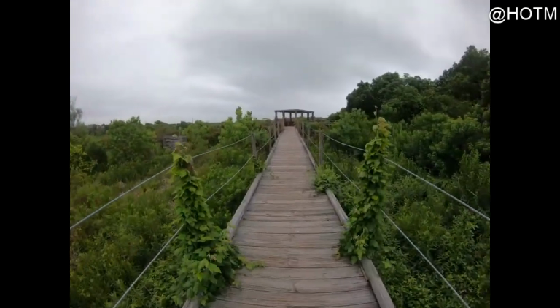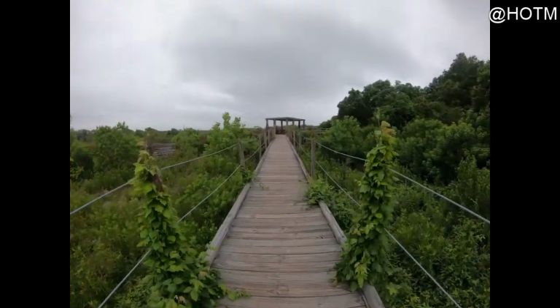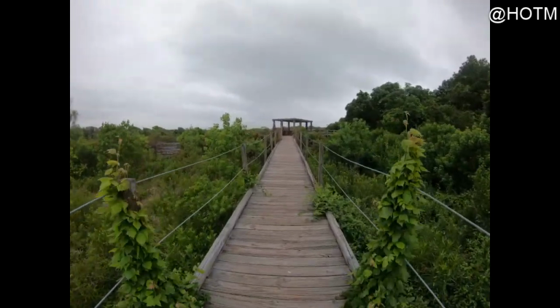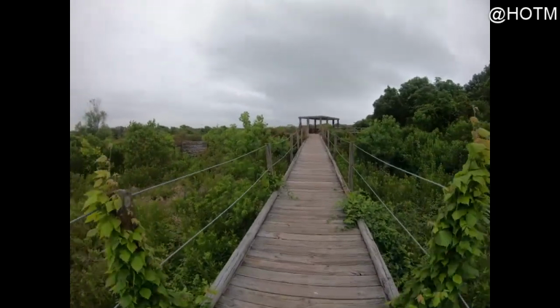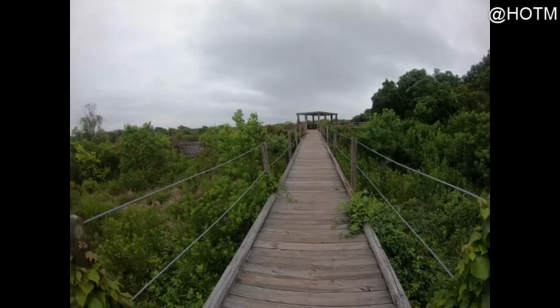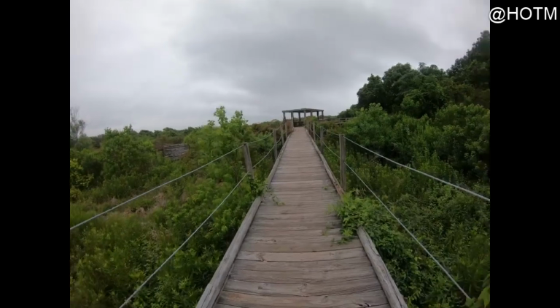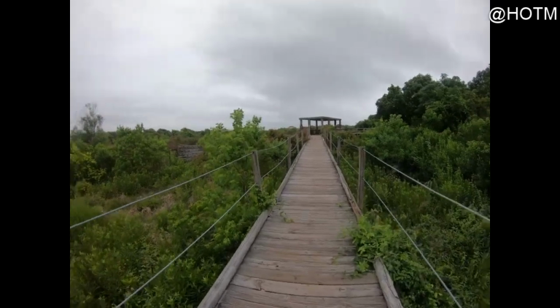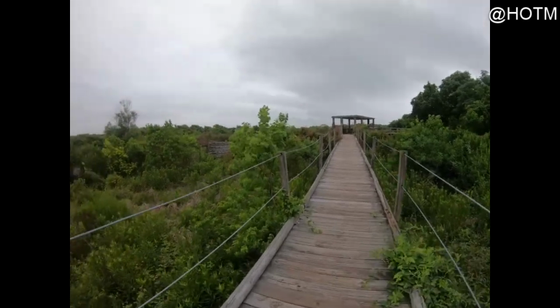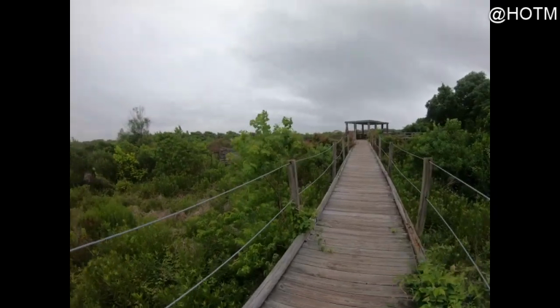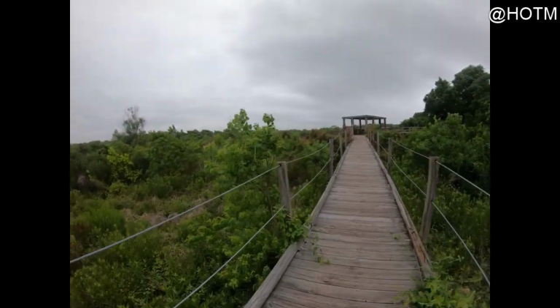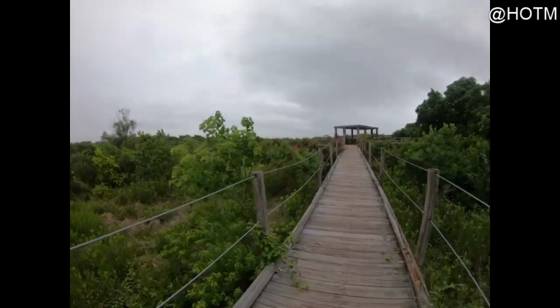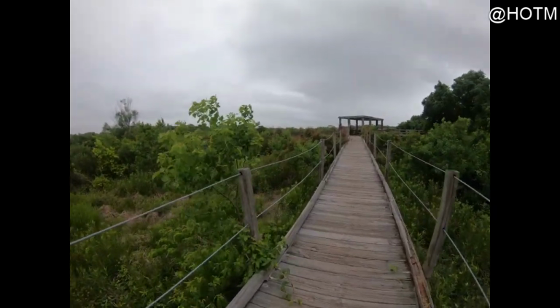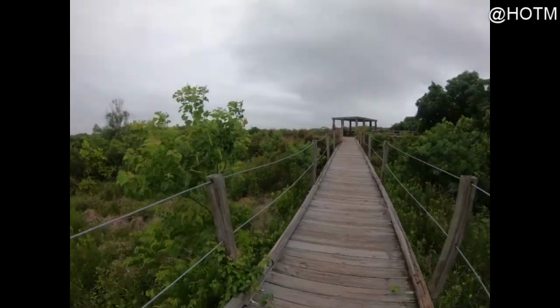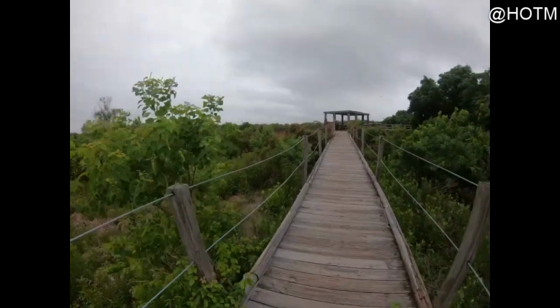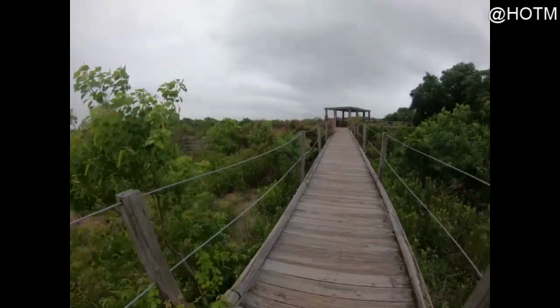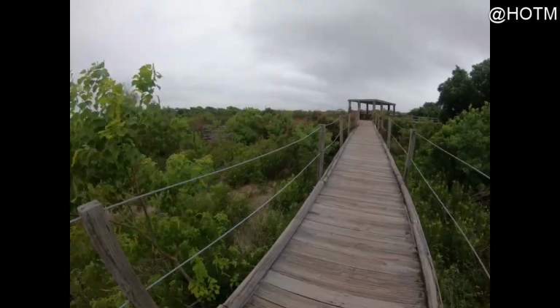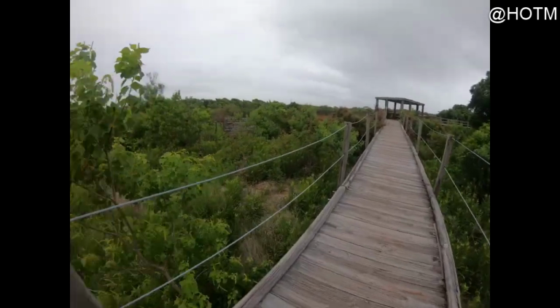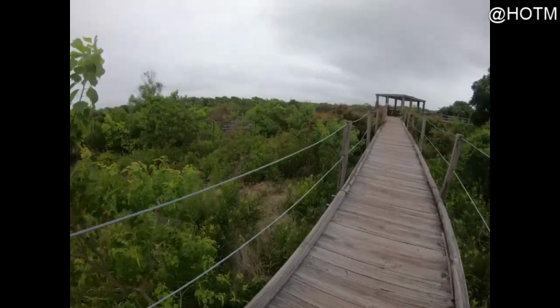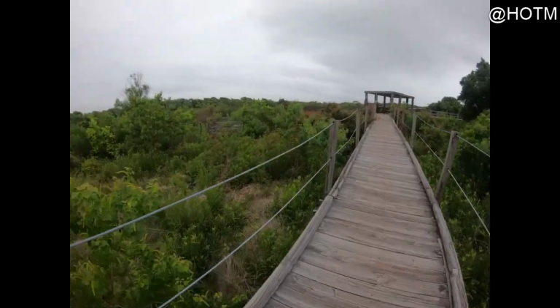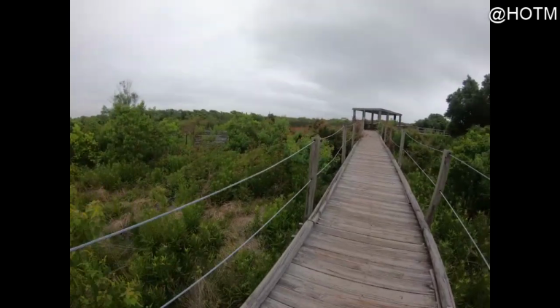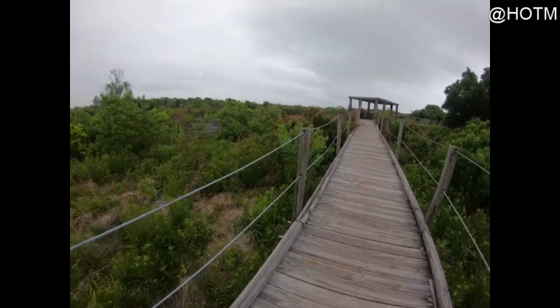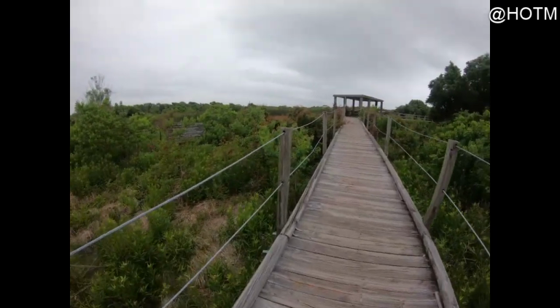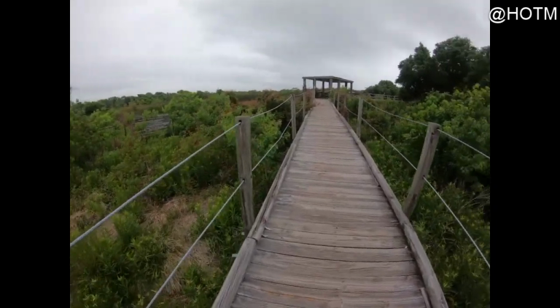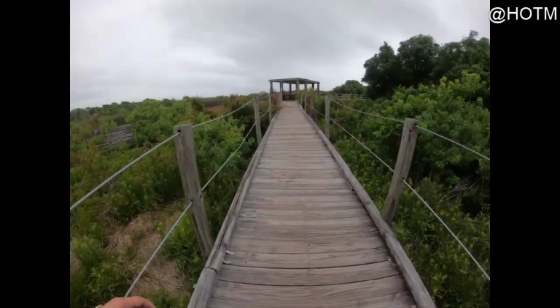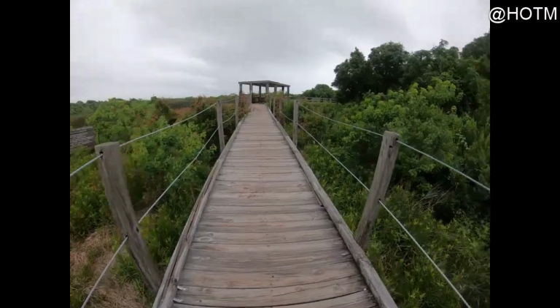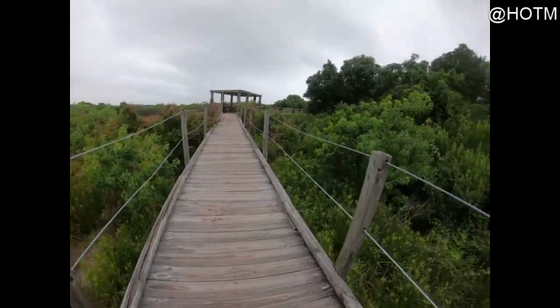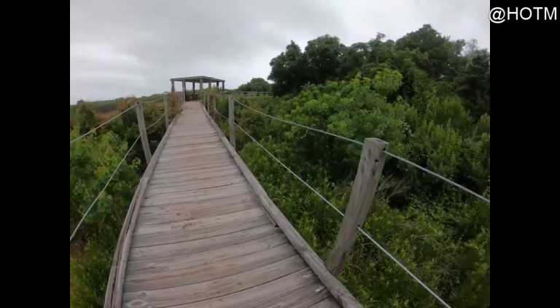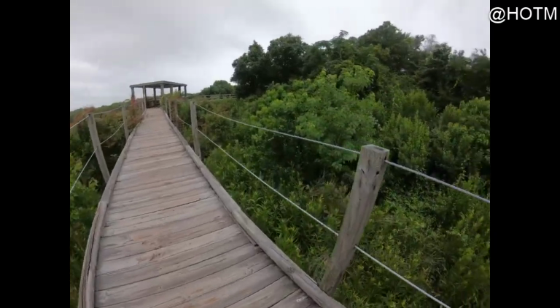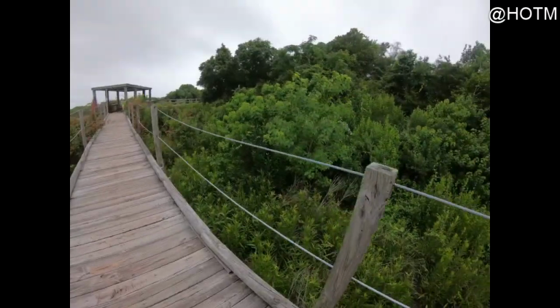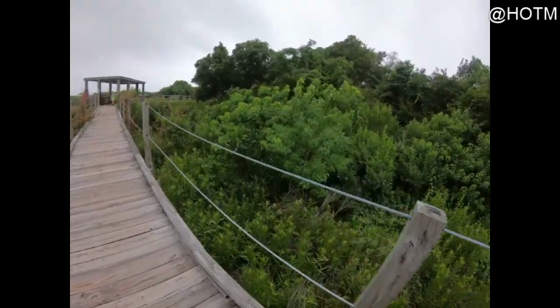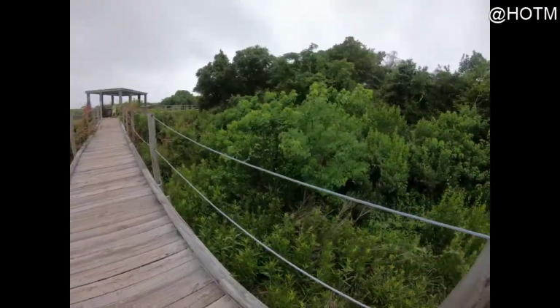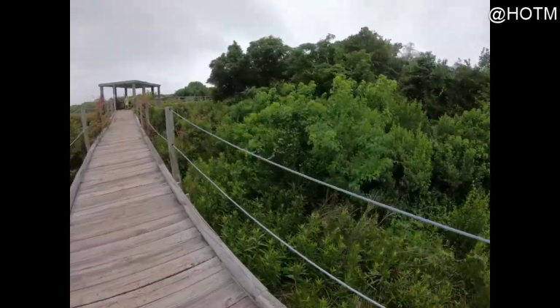Watch out for that tree. I used to be scared of things this high up — not anymore.